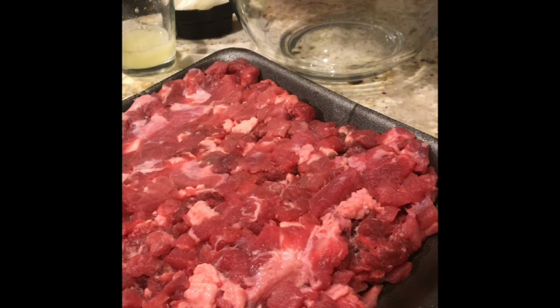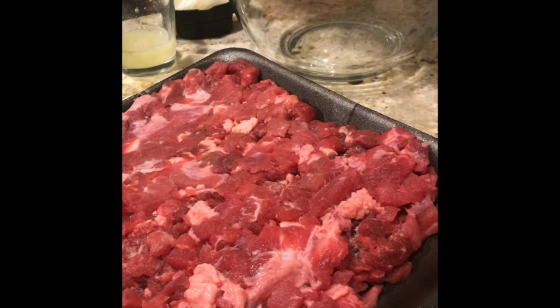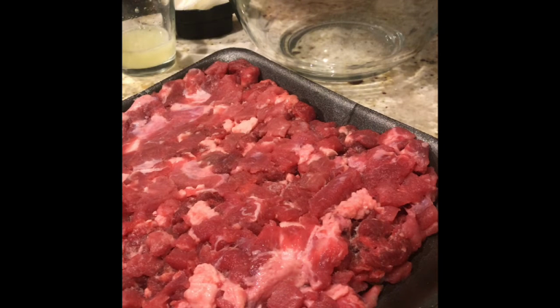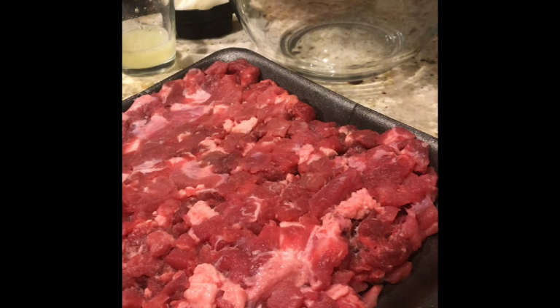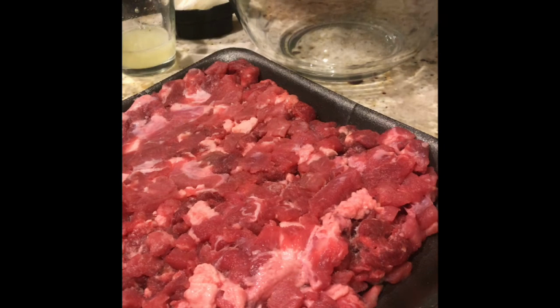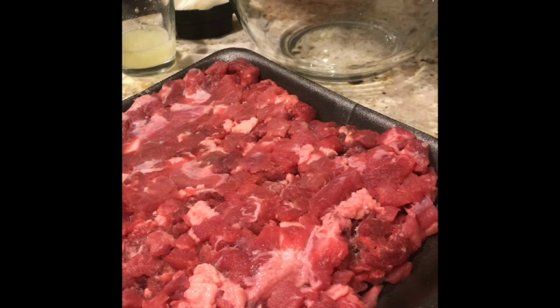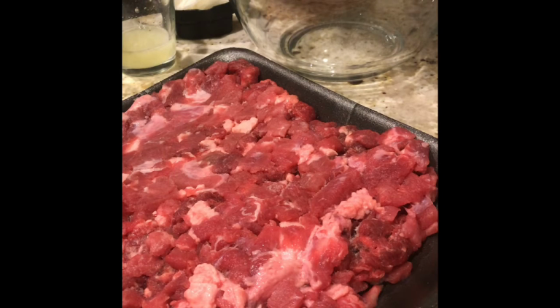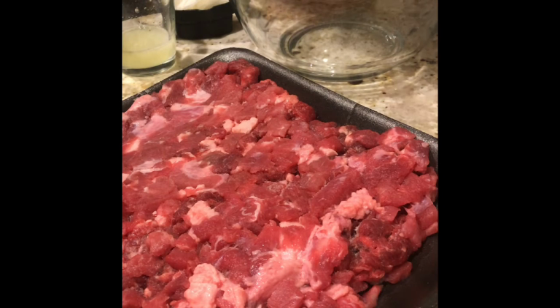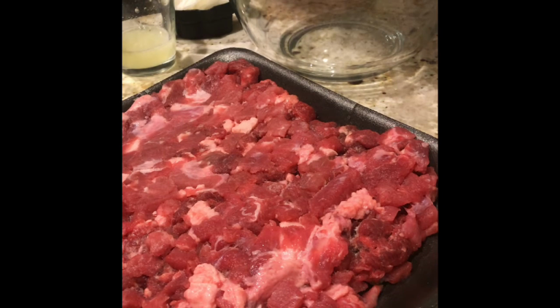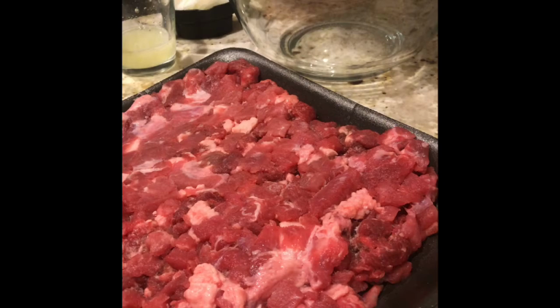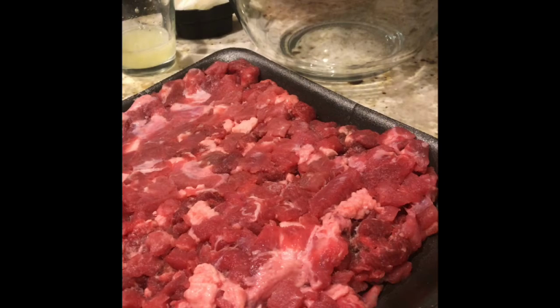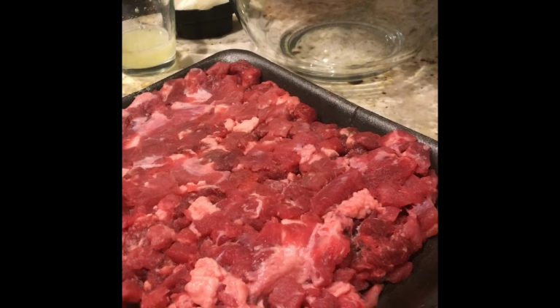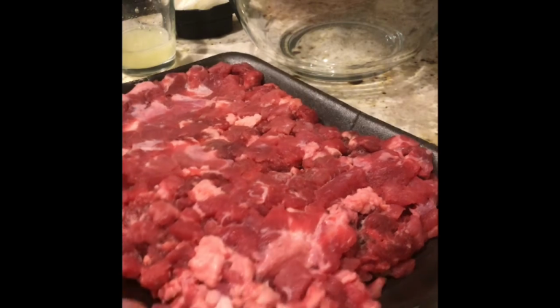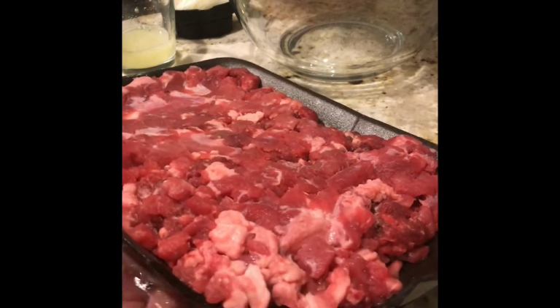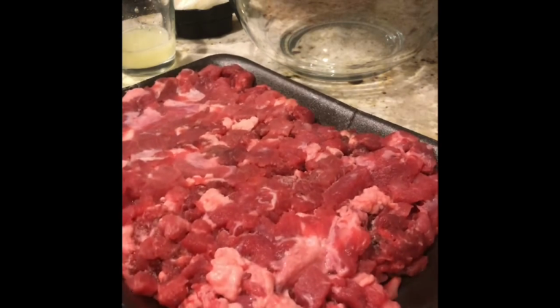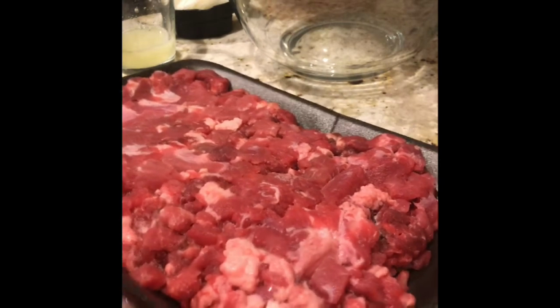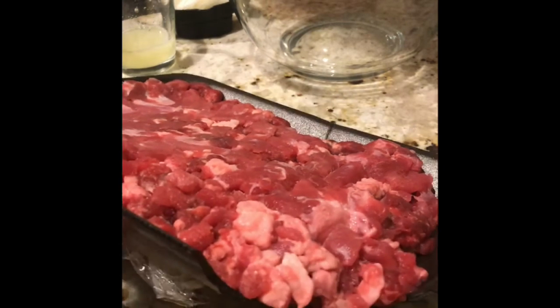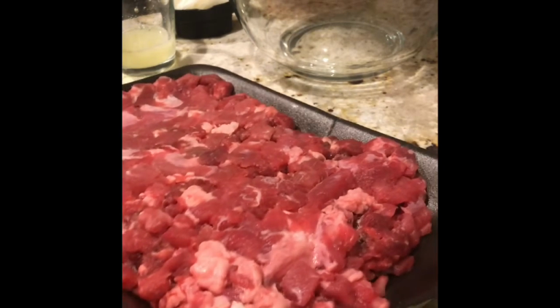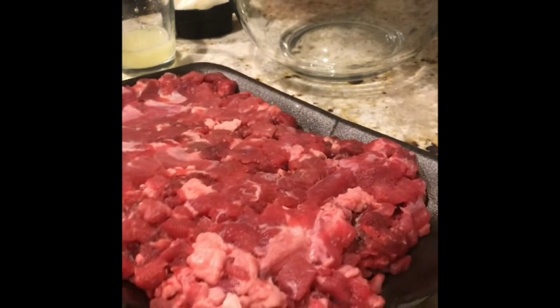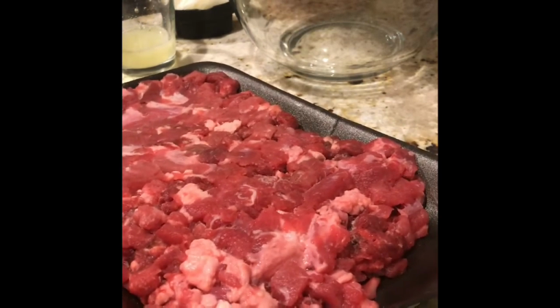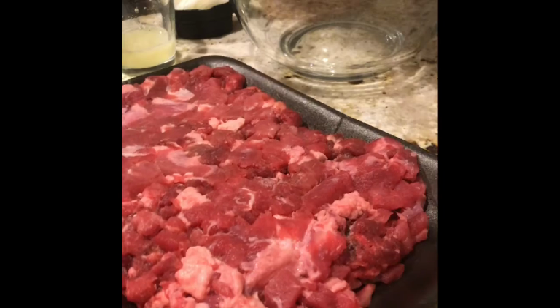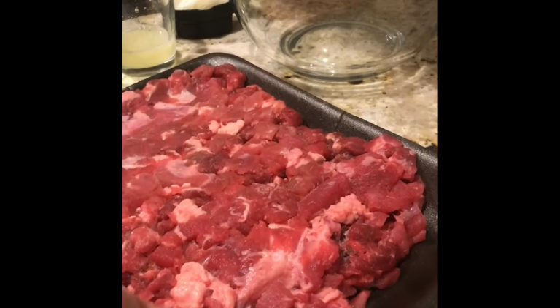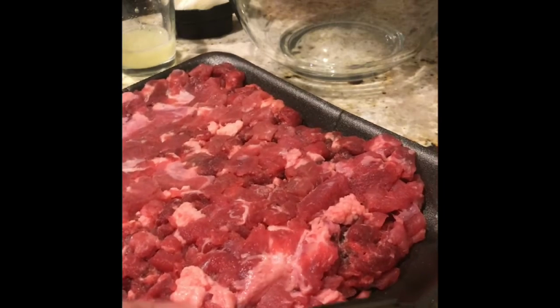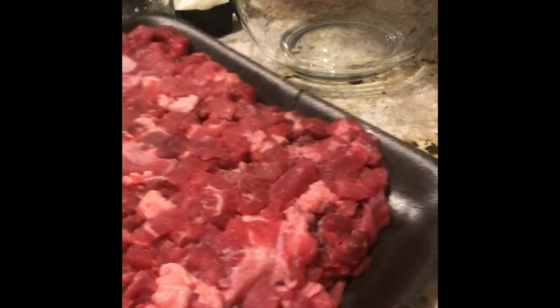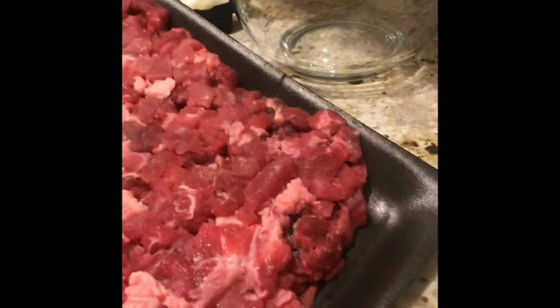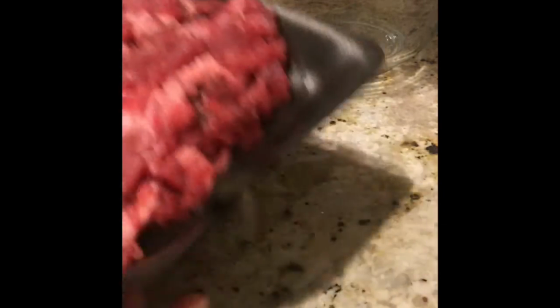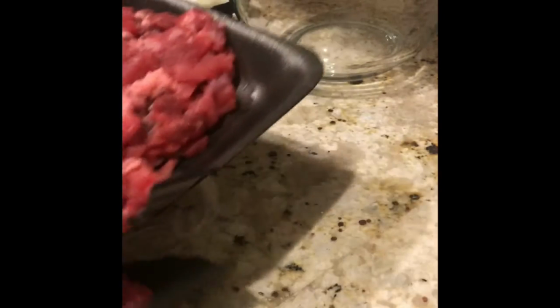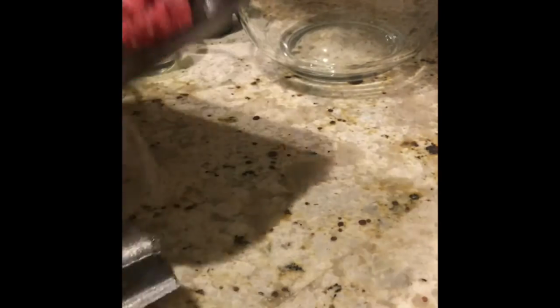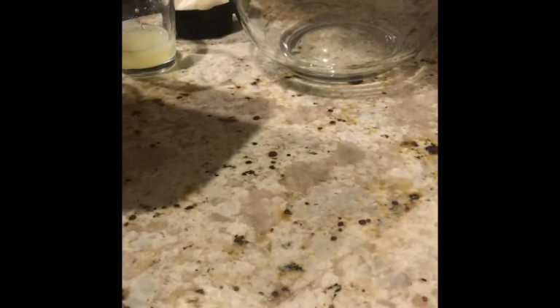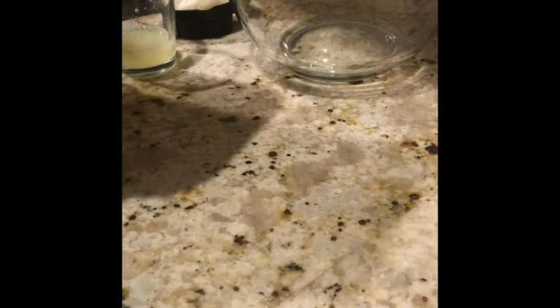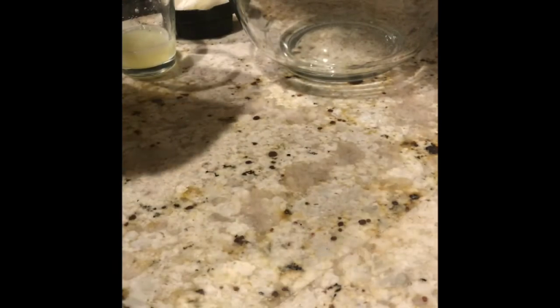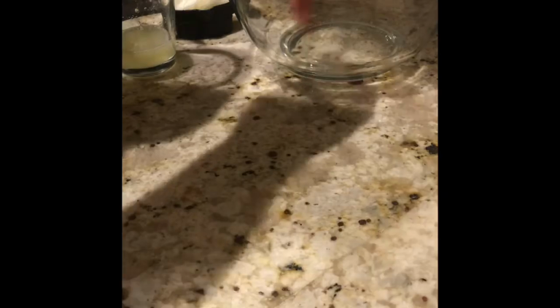Let's go ahead and dive right into it. Right here I have one and a half pounds of cube meat, not already prepared, so let's go ahead and put that into our bowl.